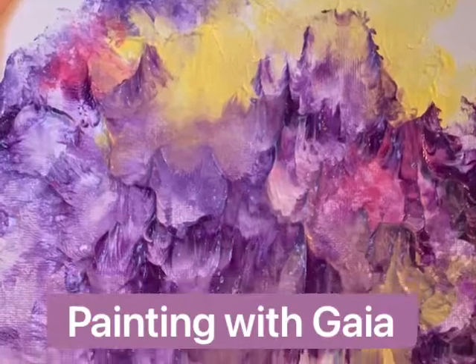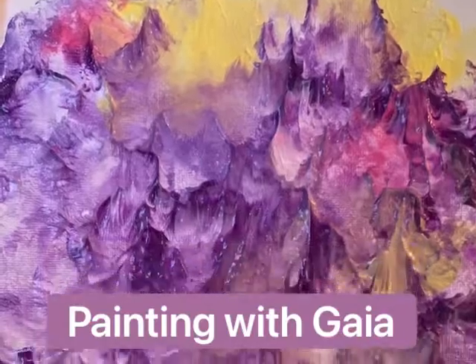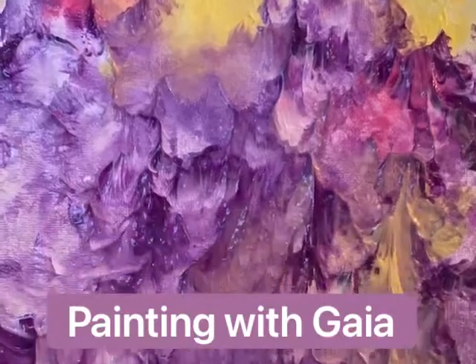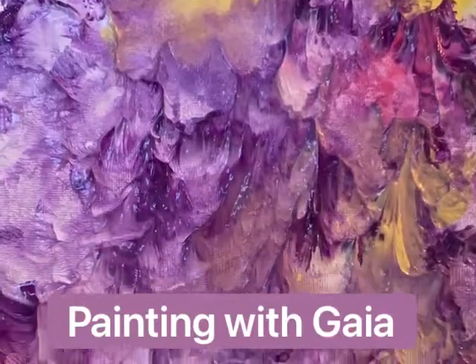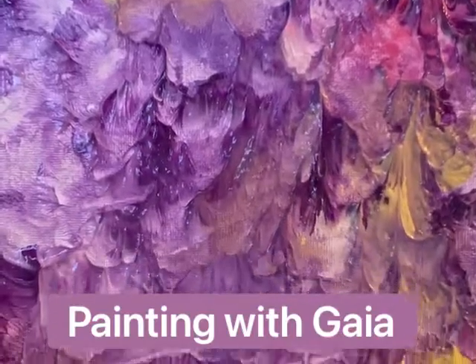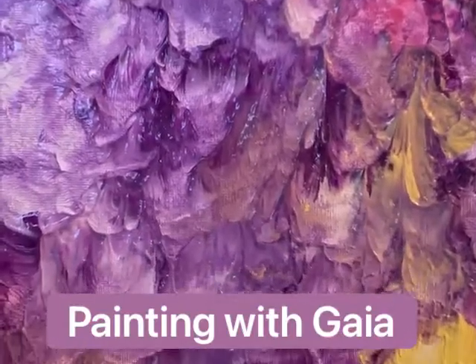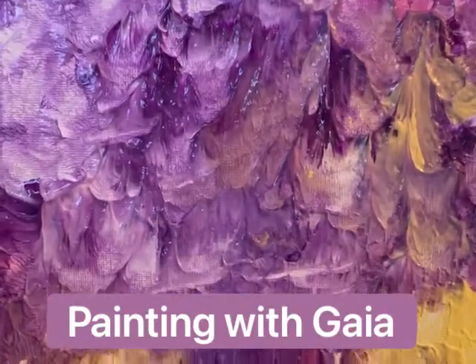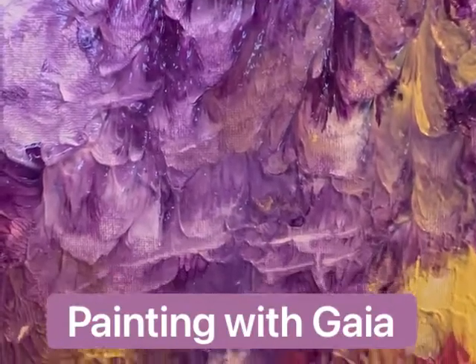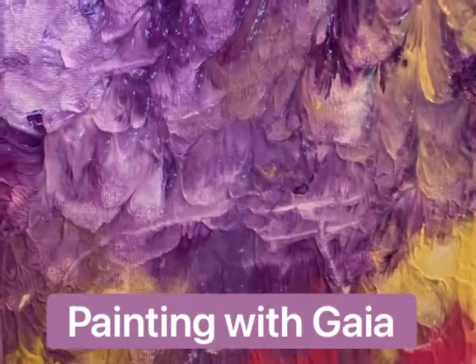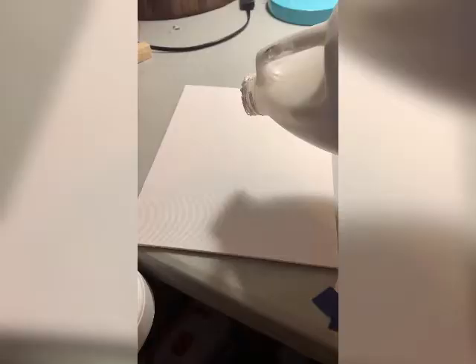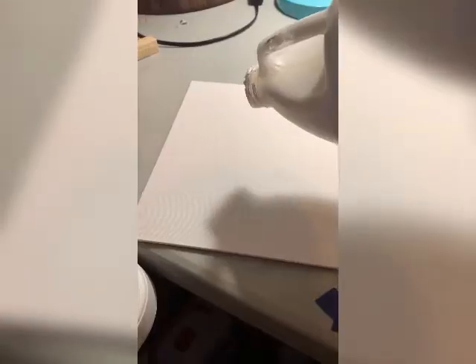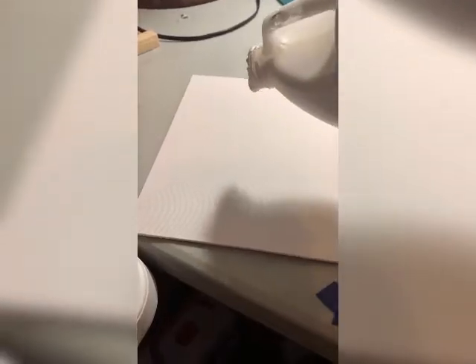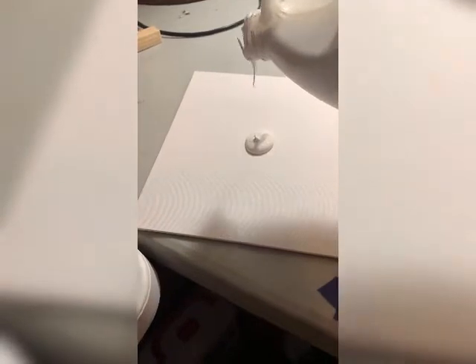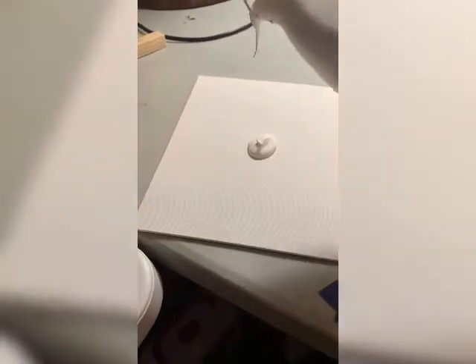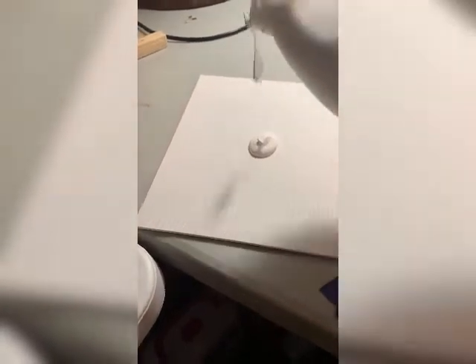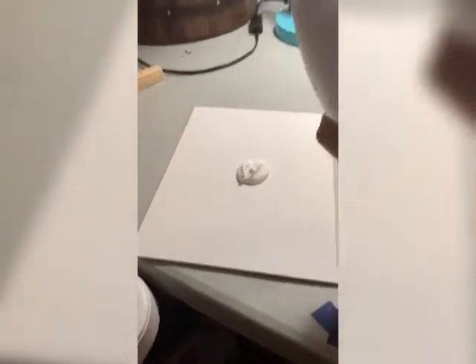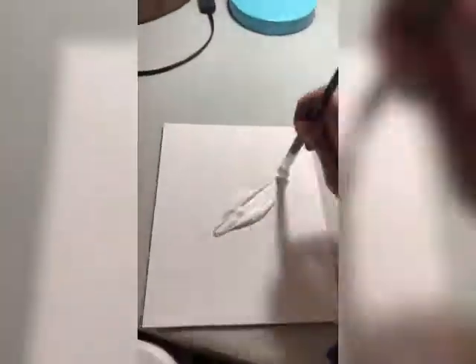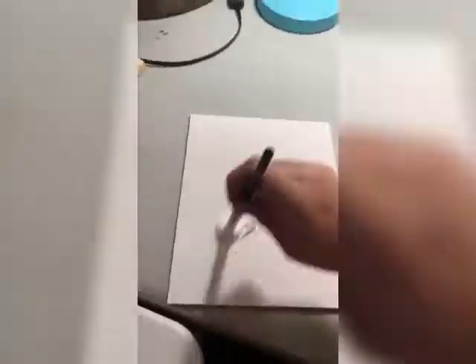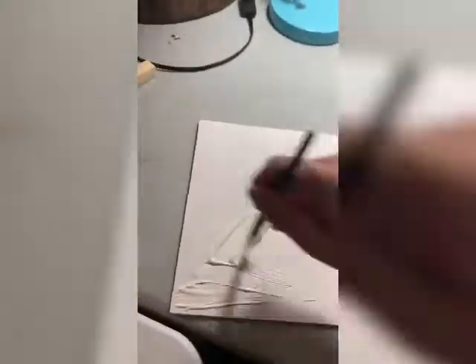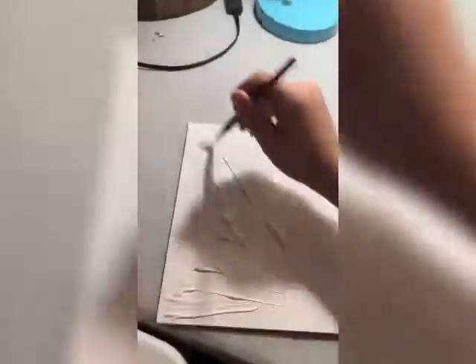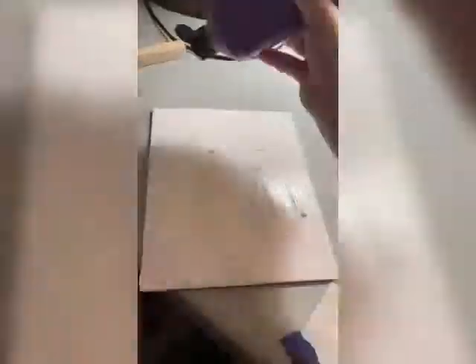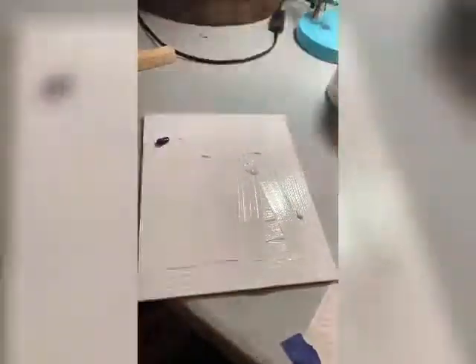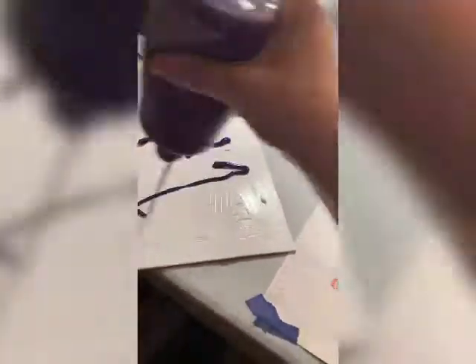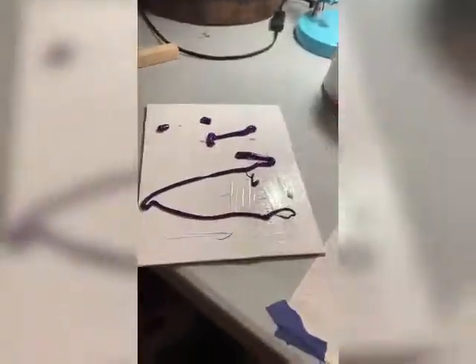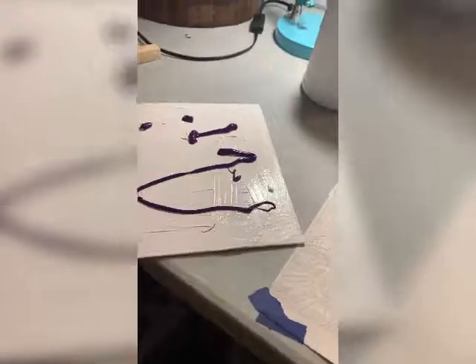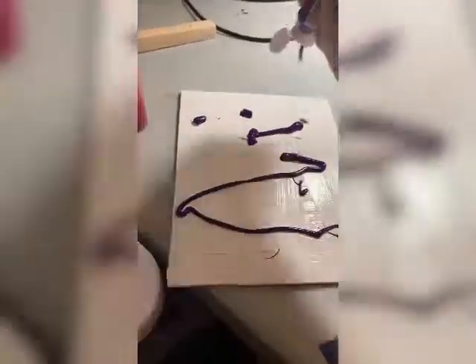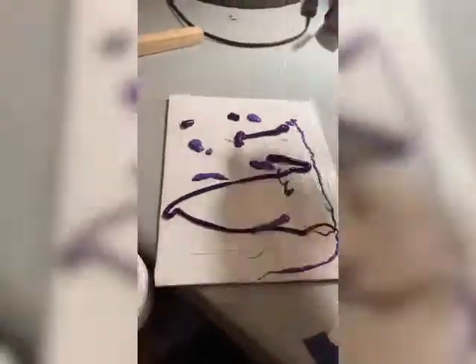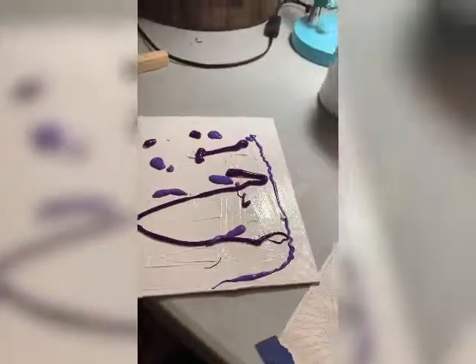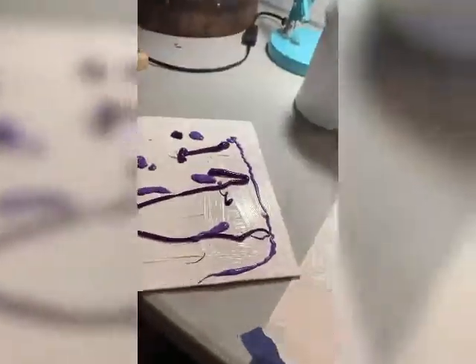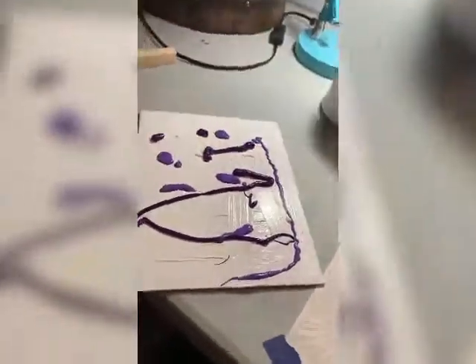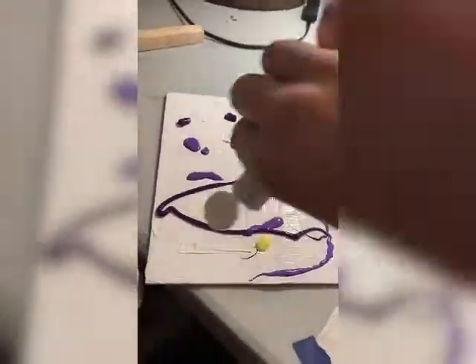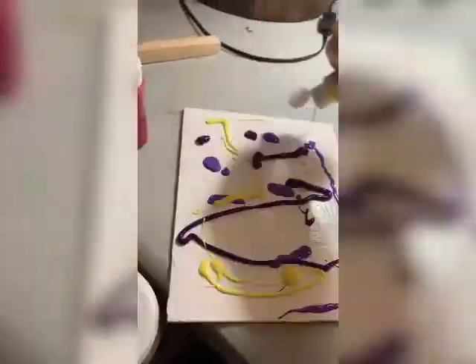Hey, it's Rachel with Rachel Kohler Dog Training, and today I decided to paint with Gaia. To start, I coated a canvas with white paint and then added some color on top of it. Of course I went with some purples because that's my favorite color.